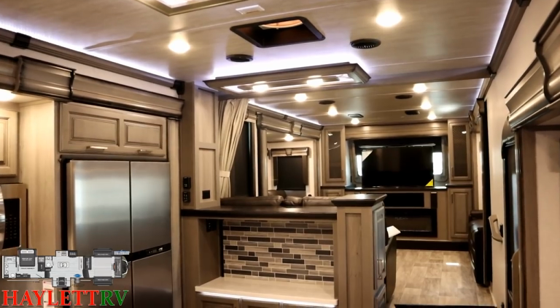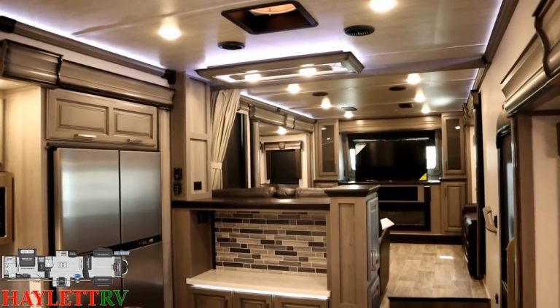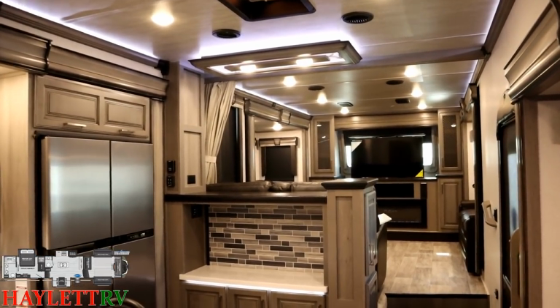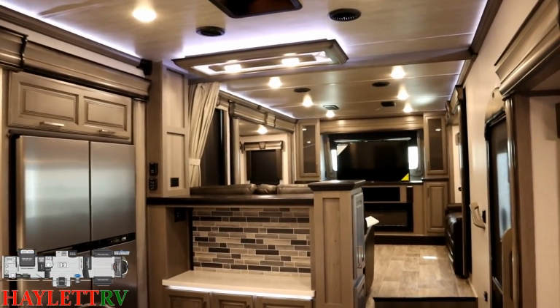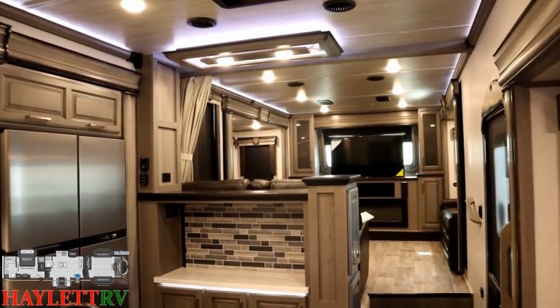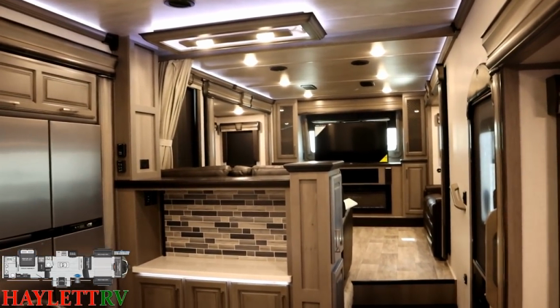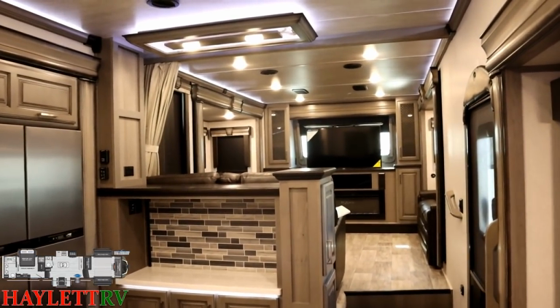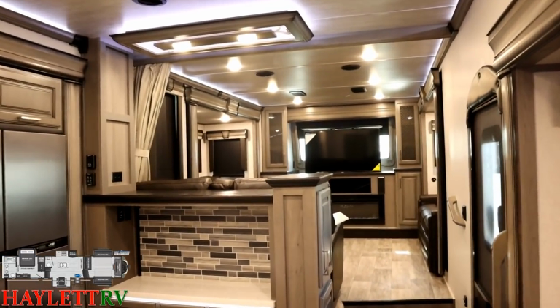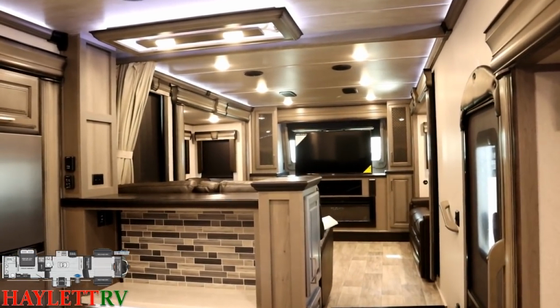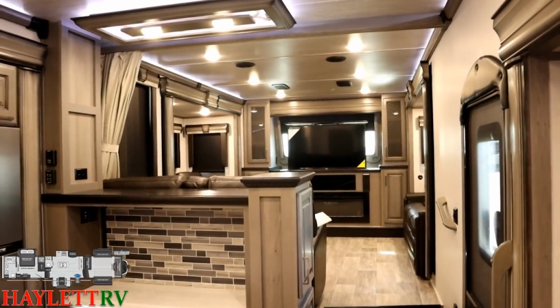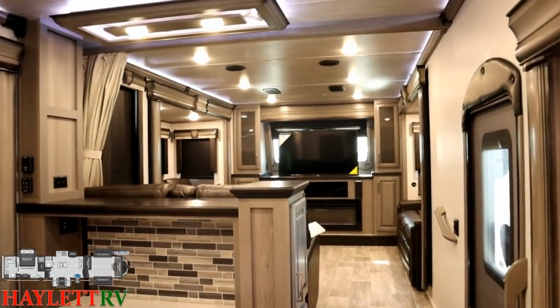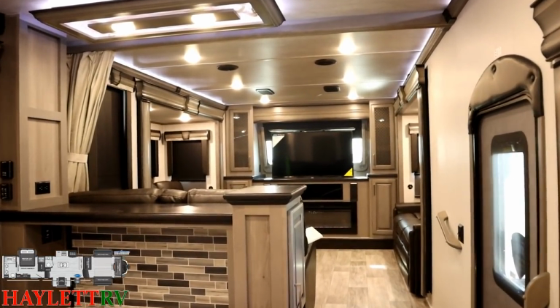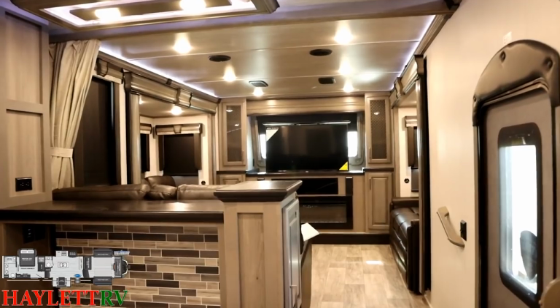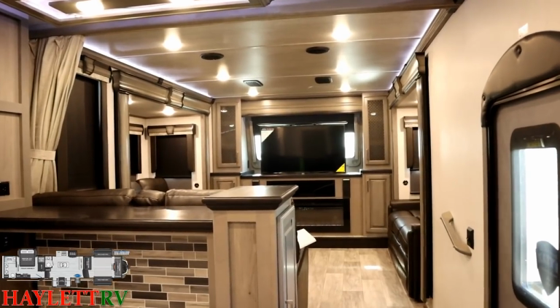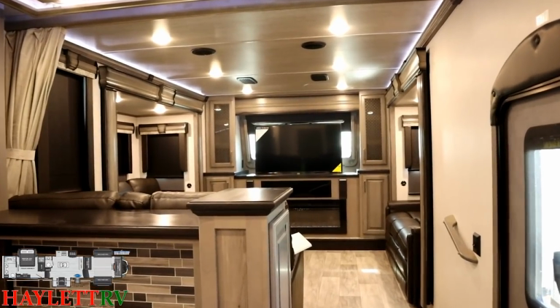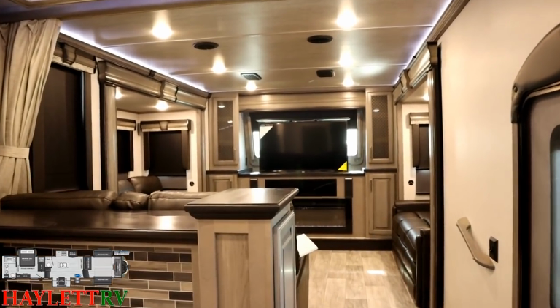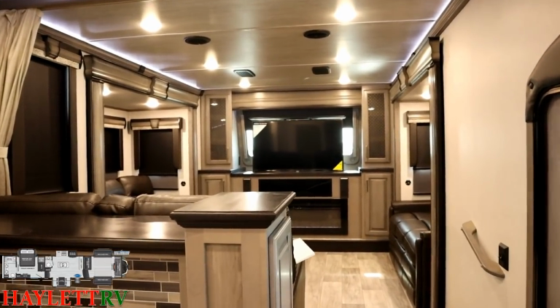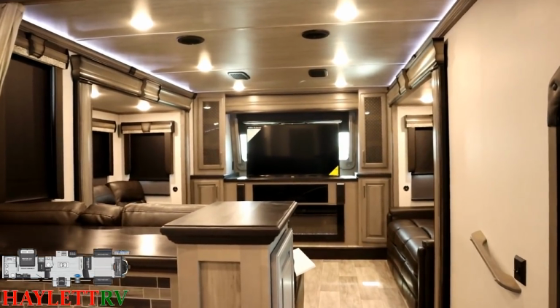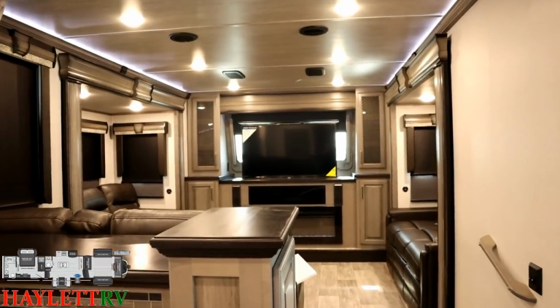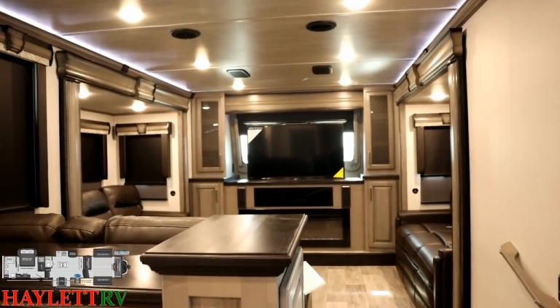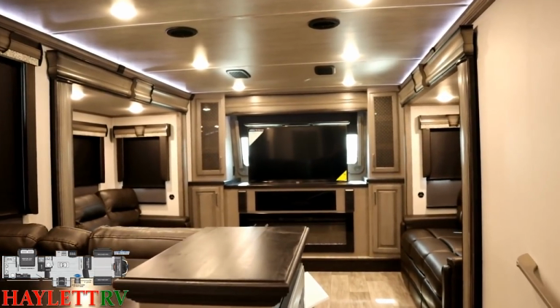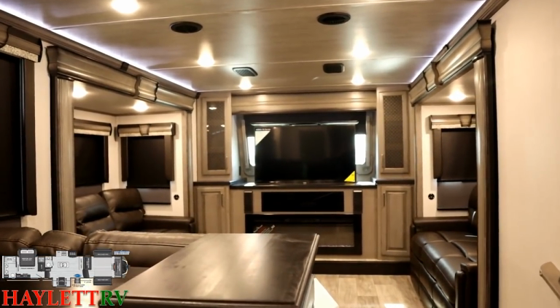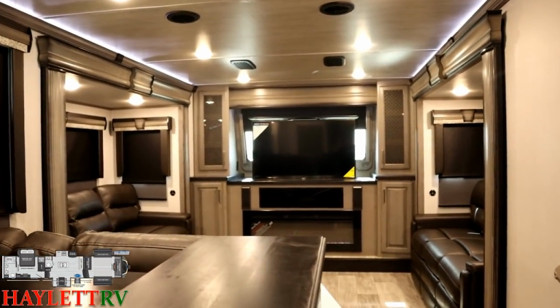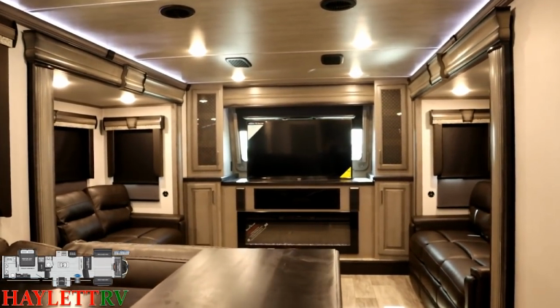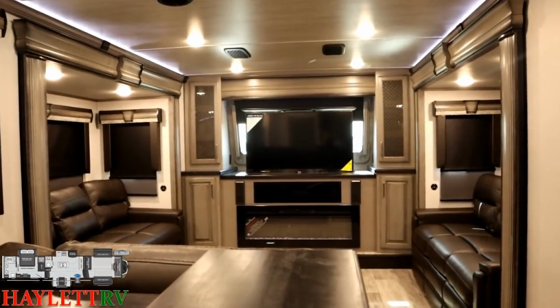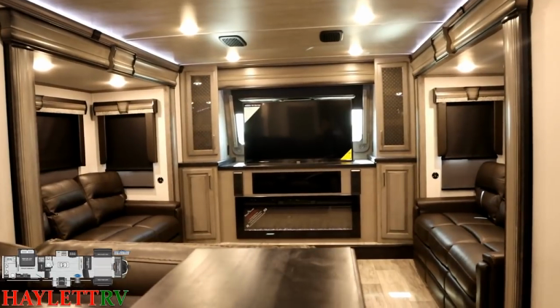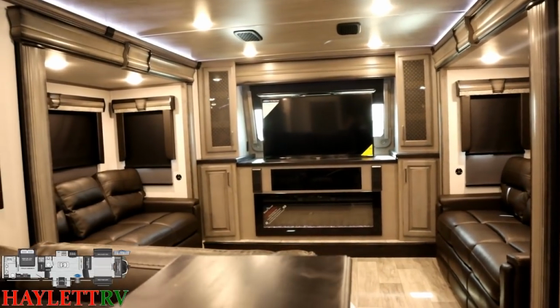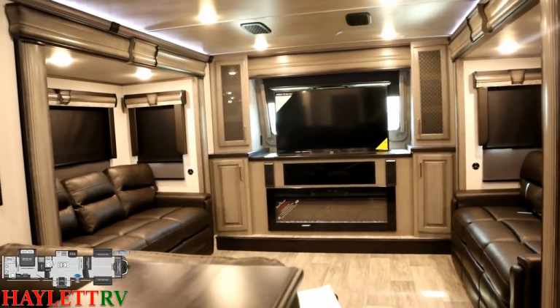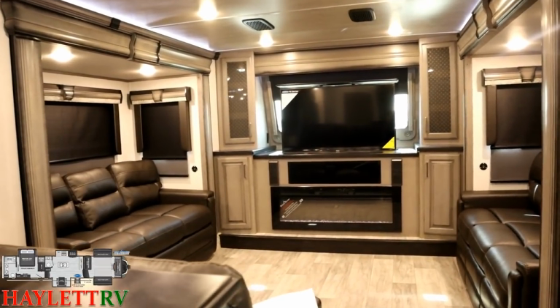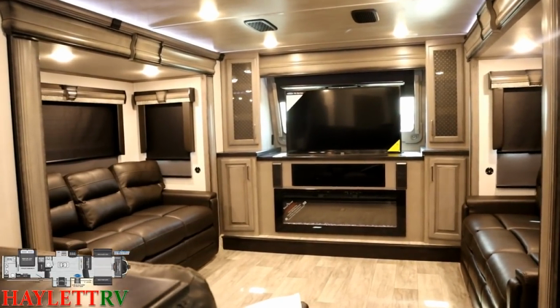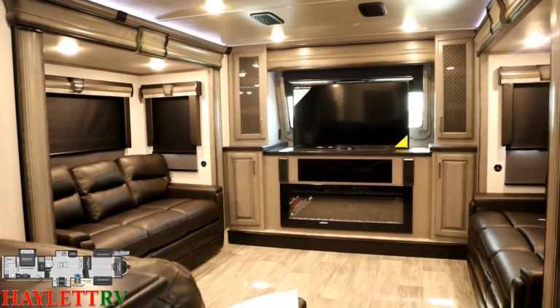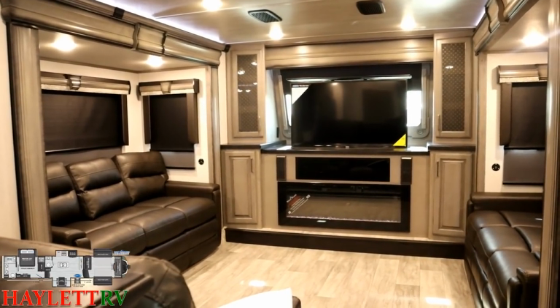I will, at the end of our interior before we step outside, get her all closed up so you can see it that way. Naturally, the calling card of a front living room is the, well, front living room.